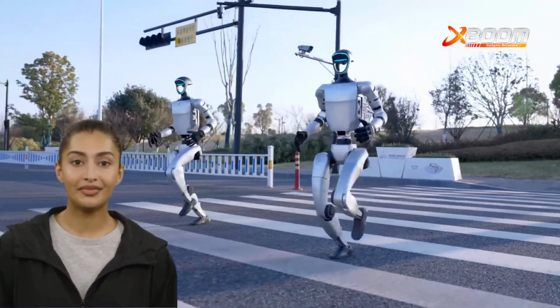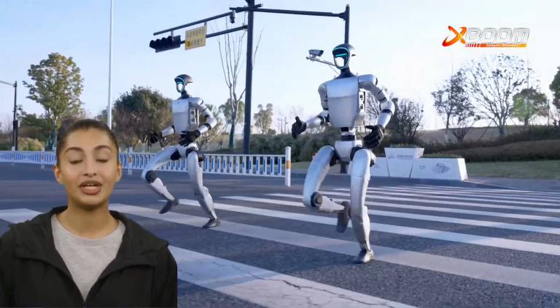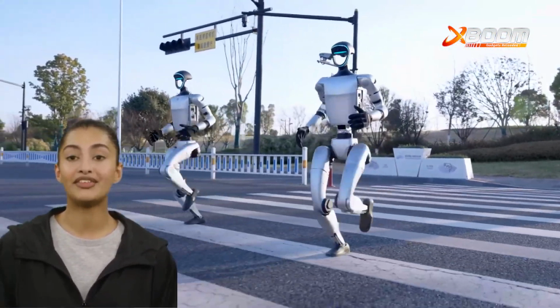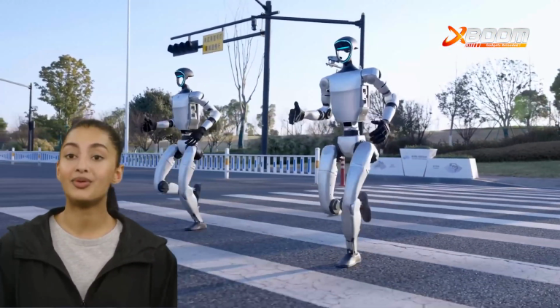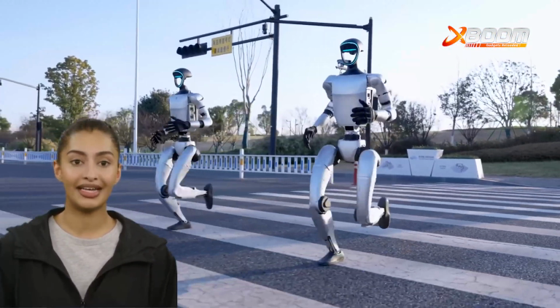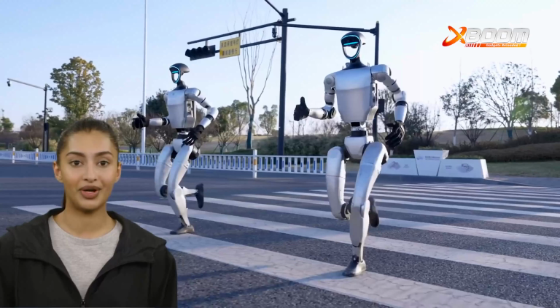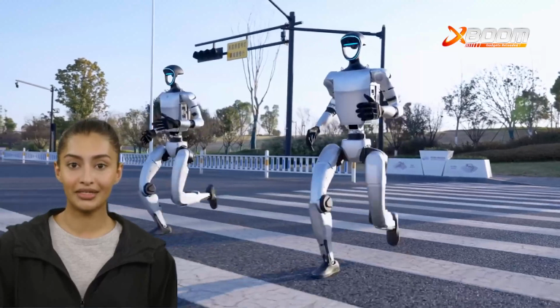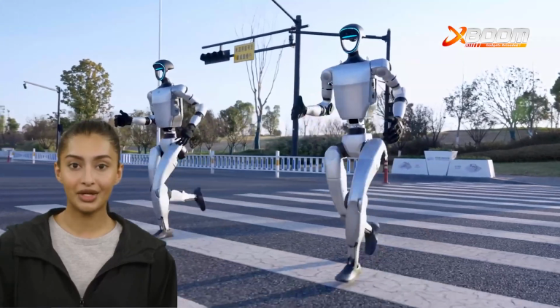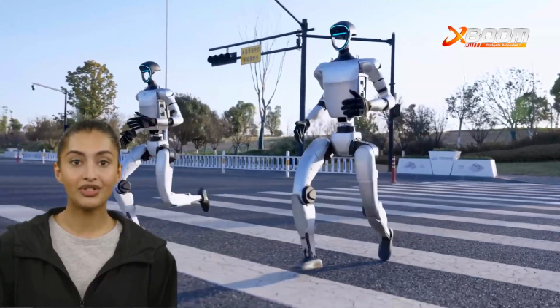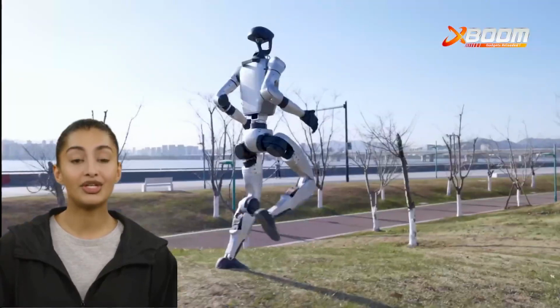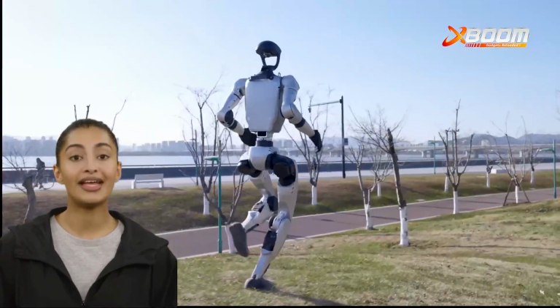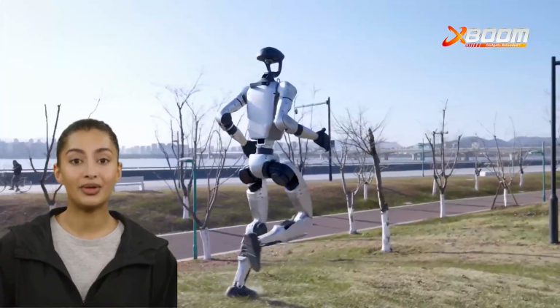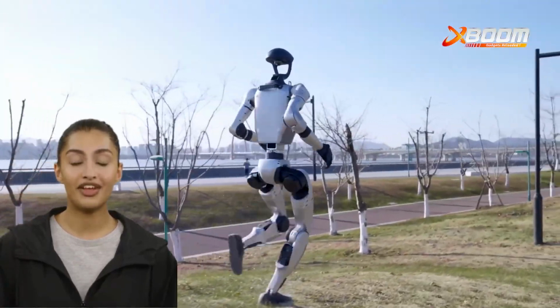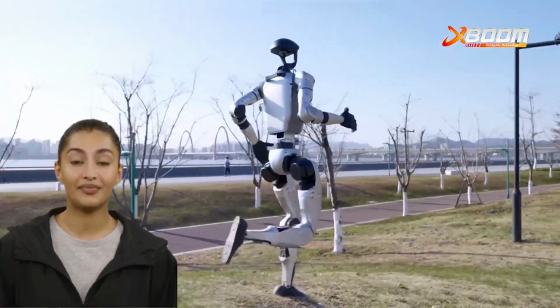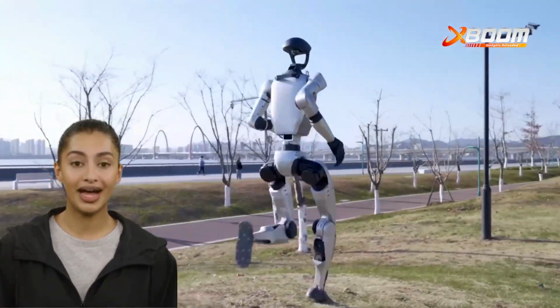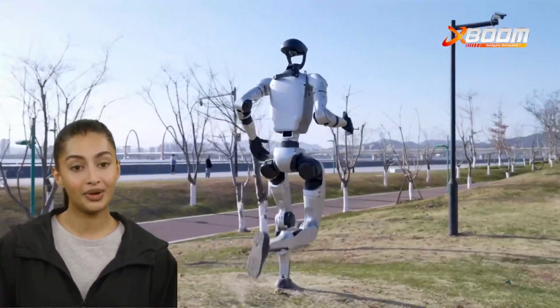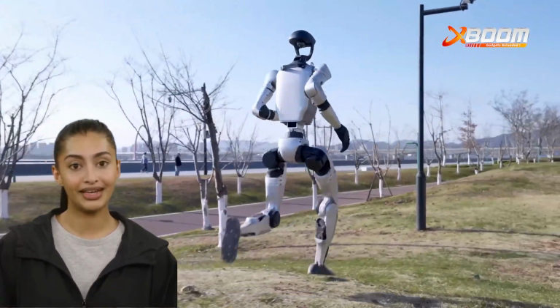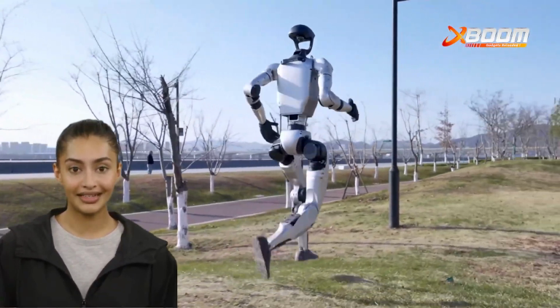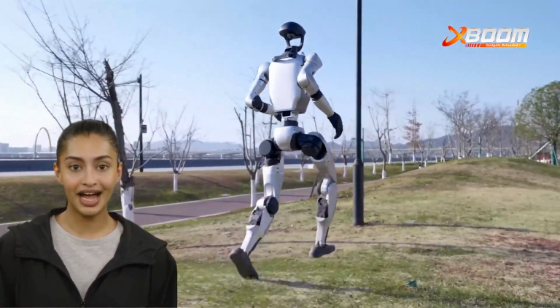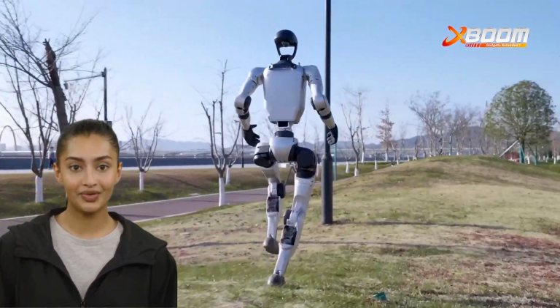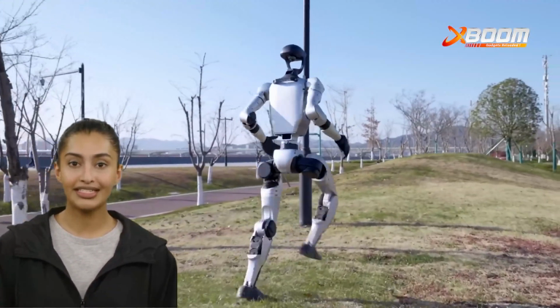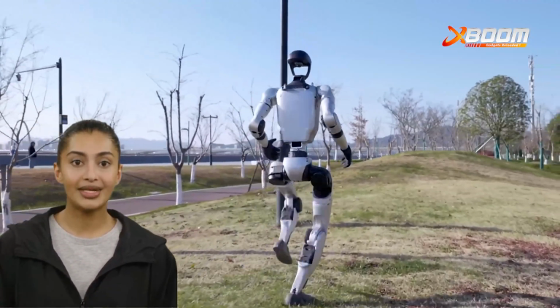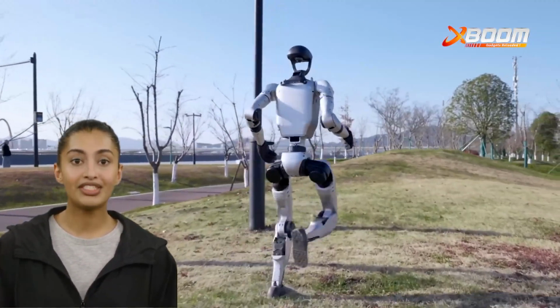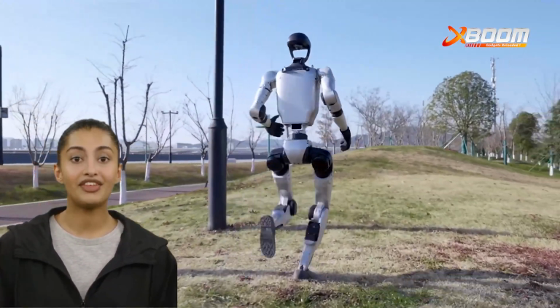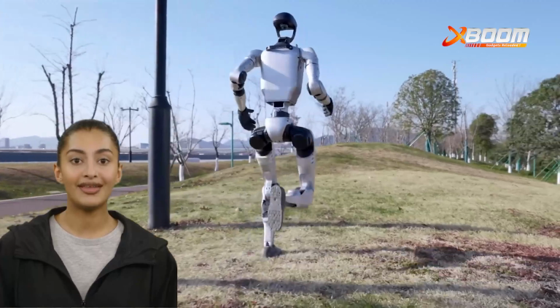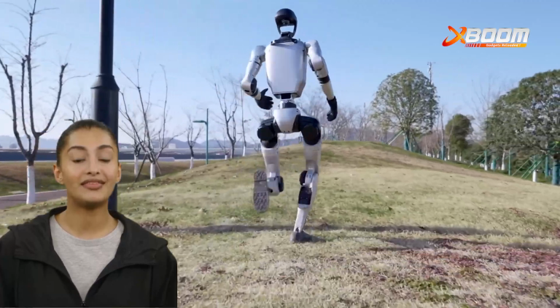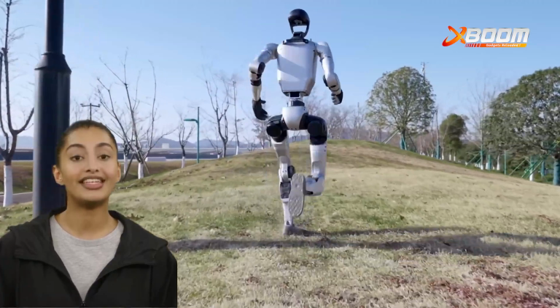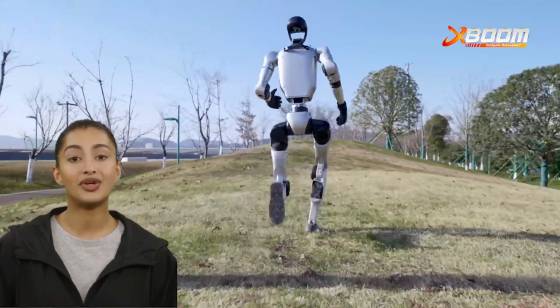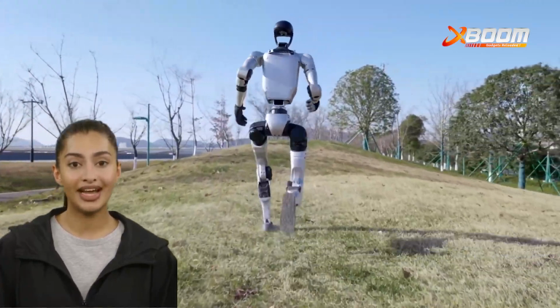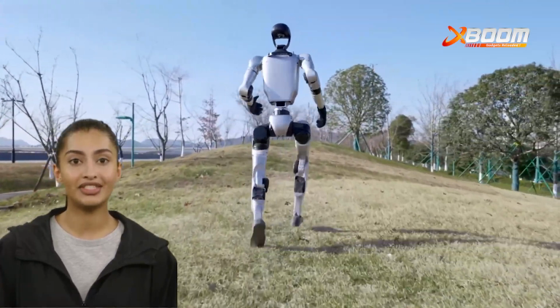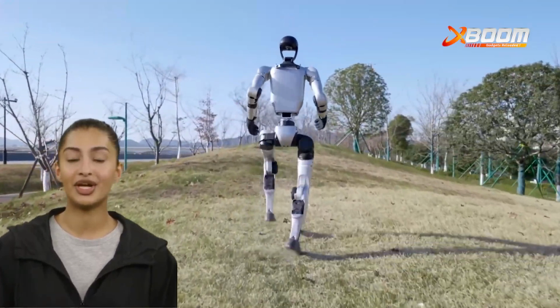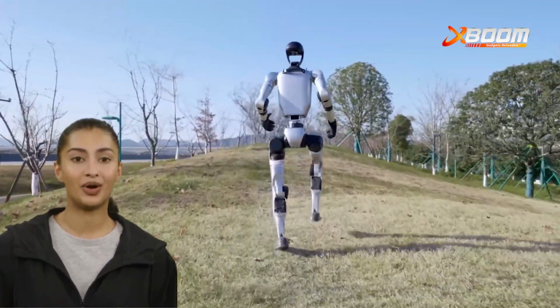With the latest walking upgrade, the Unitree G1 is redefining robotic mobility. Are you ready to step into the future? Visit Xspoon.in to learn more.